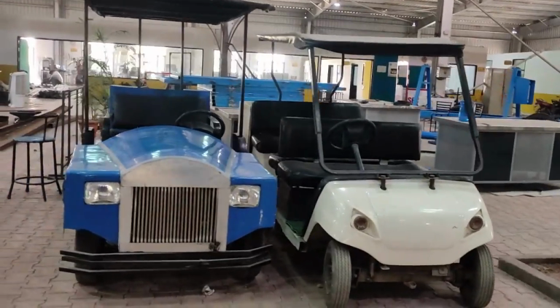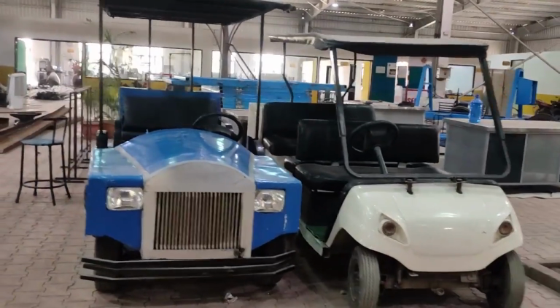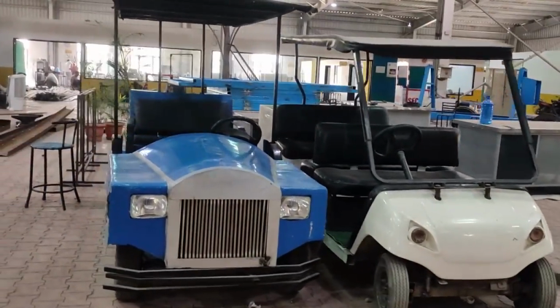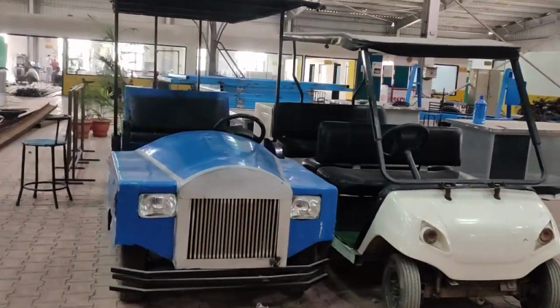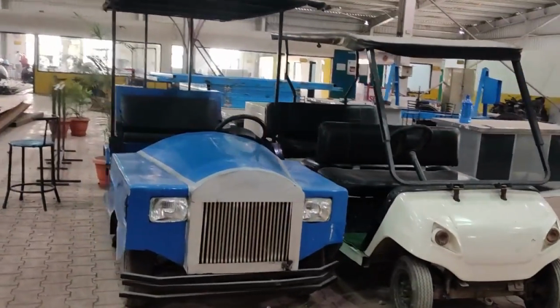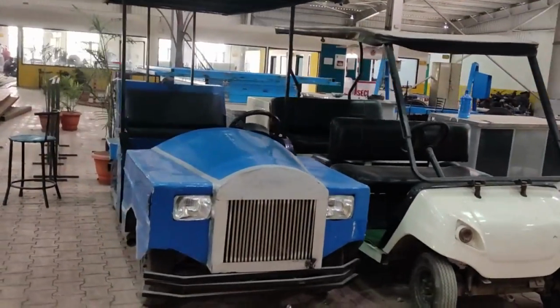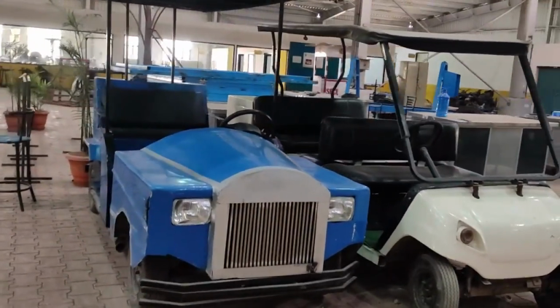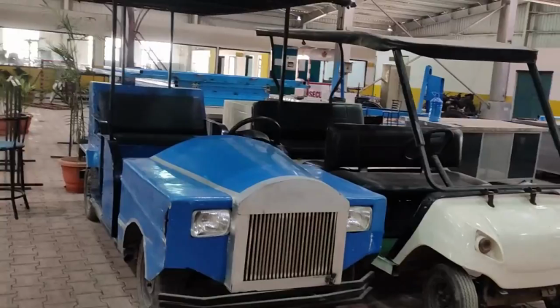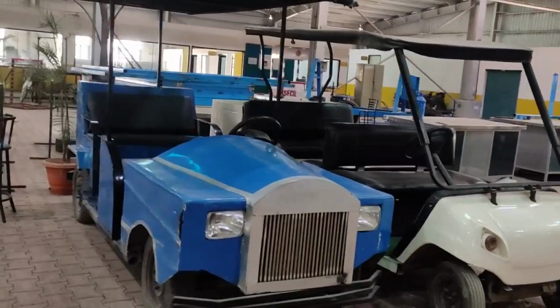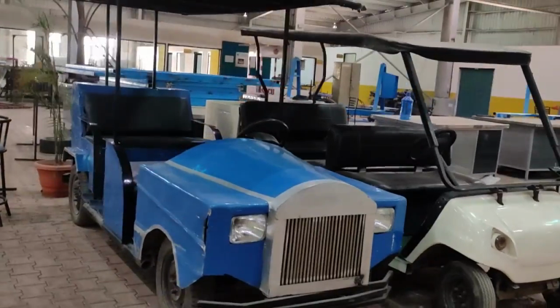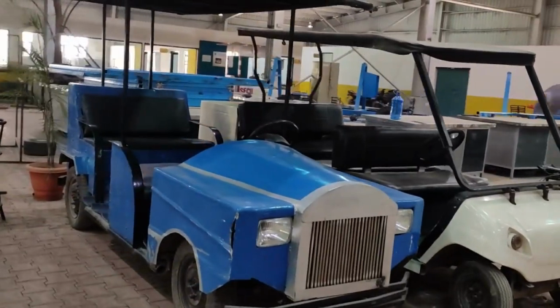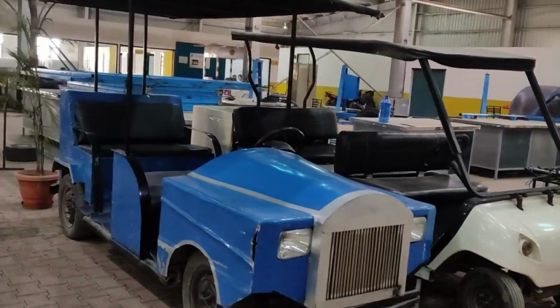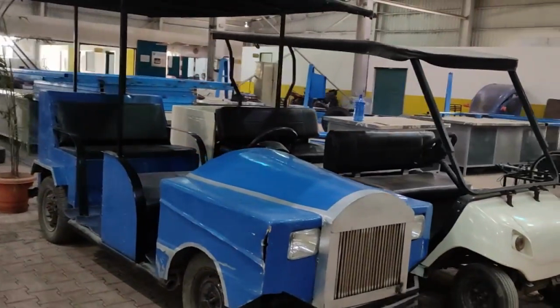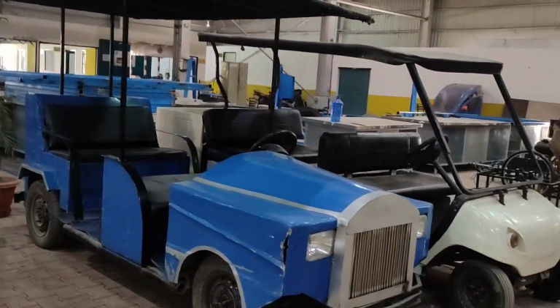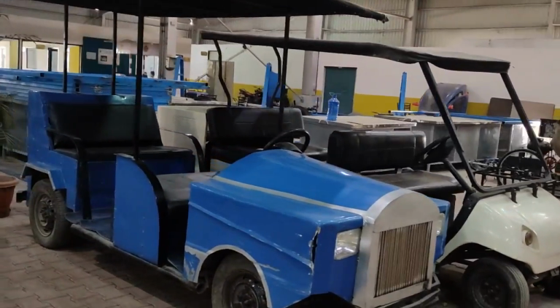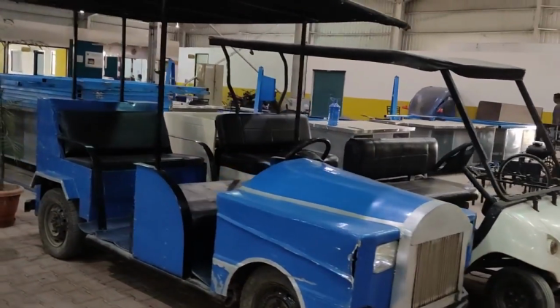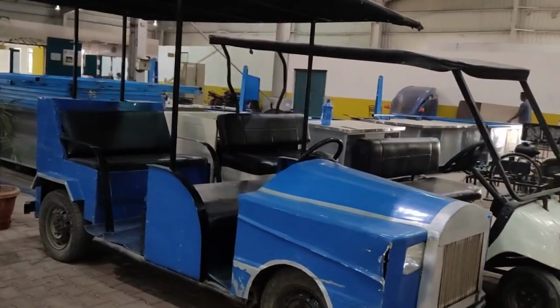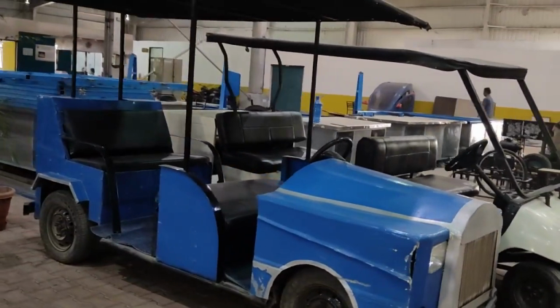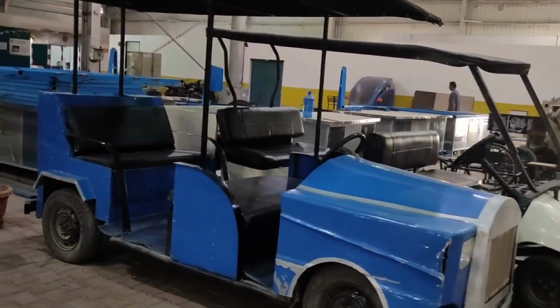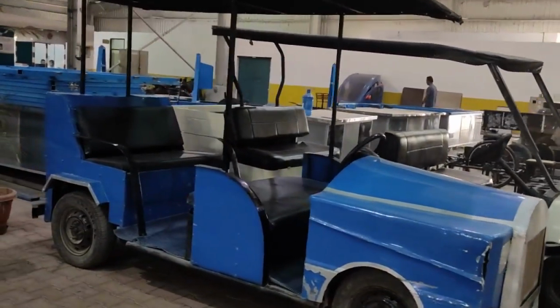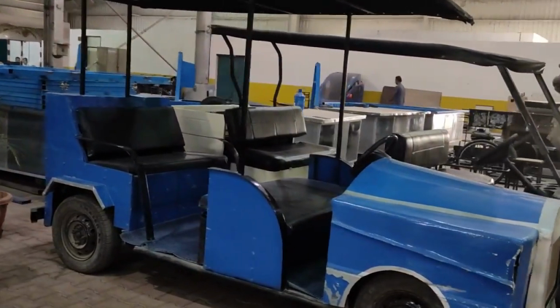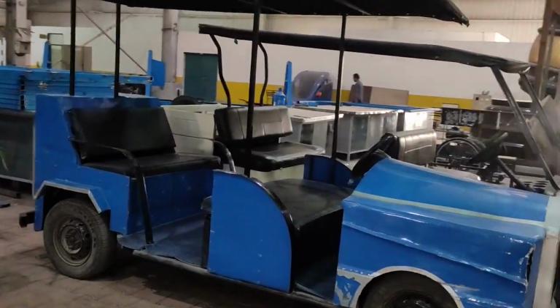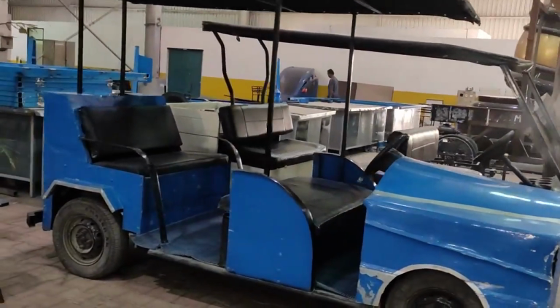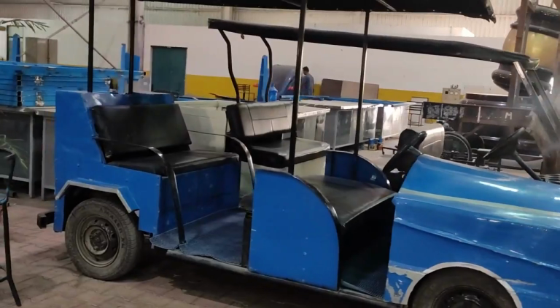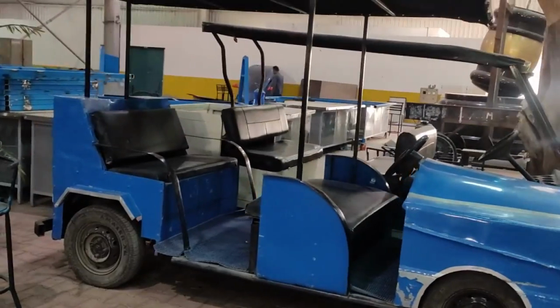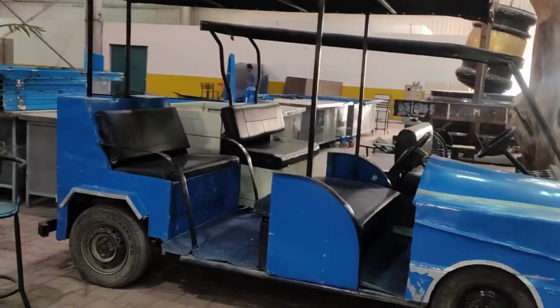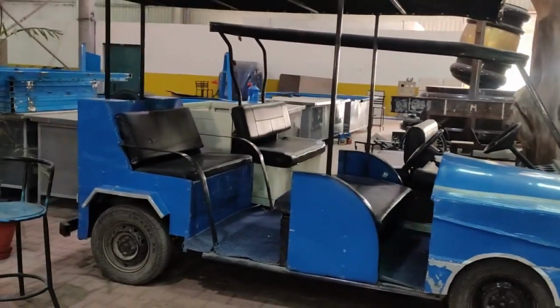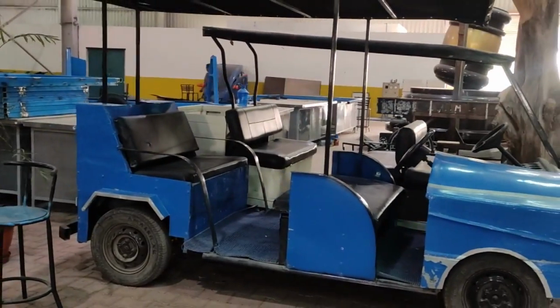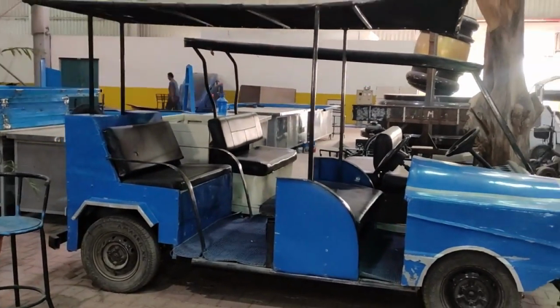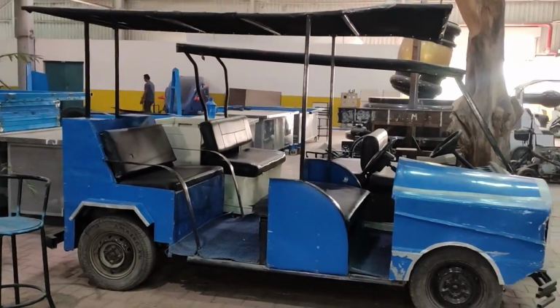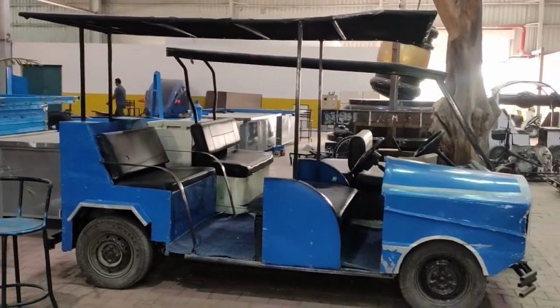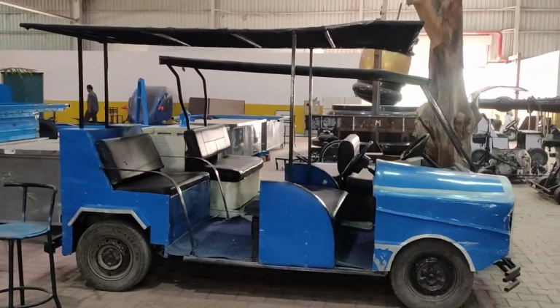Right in front of you, you can see the E-Rickshaw LPU edition. These run around the LPU campus and are very helpful when you are getting late for your classes.